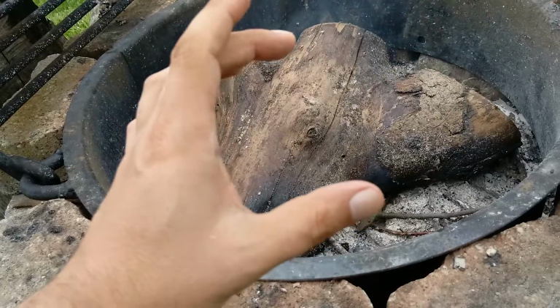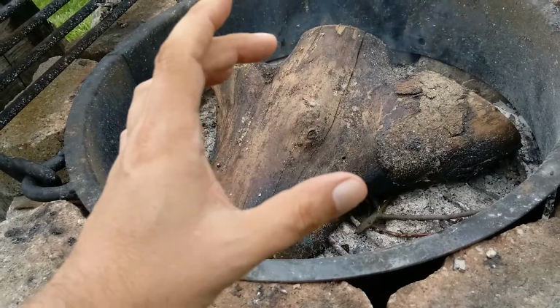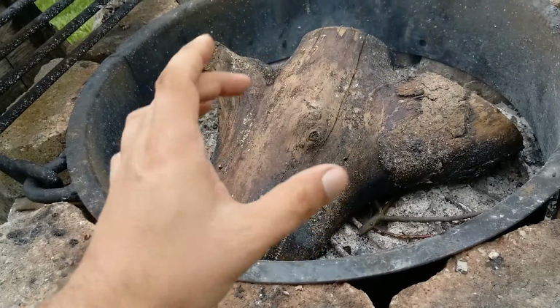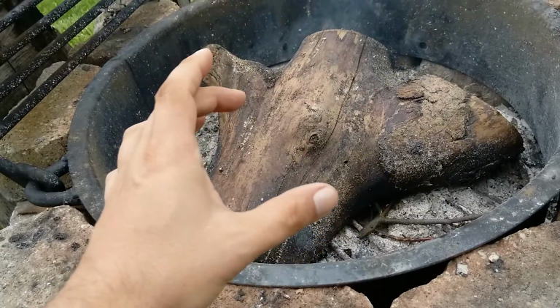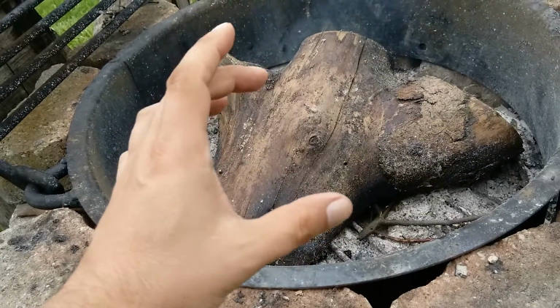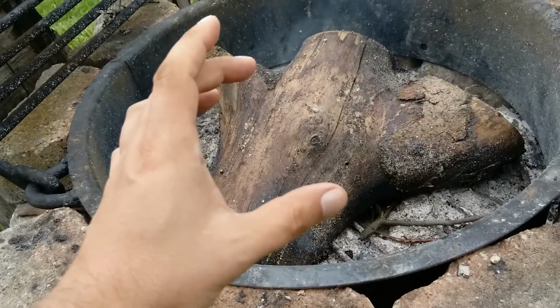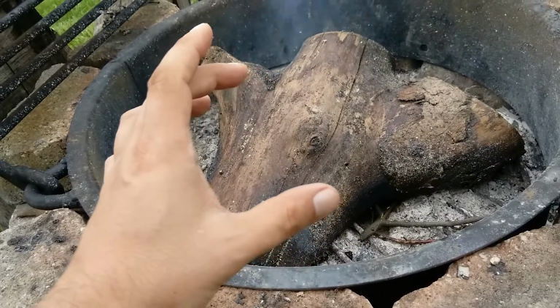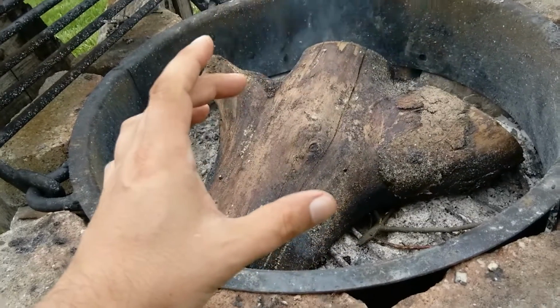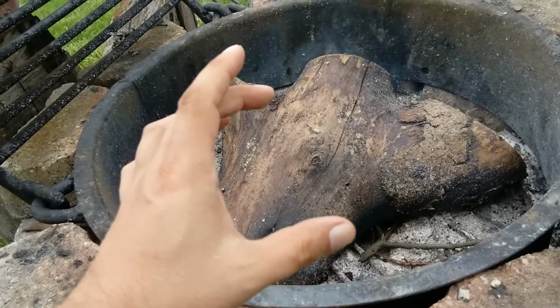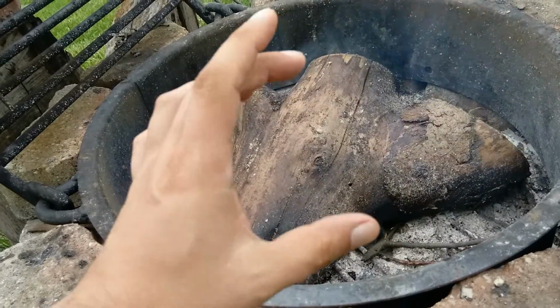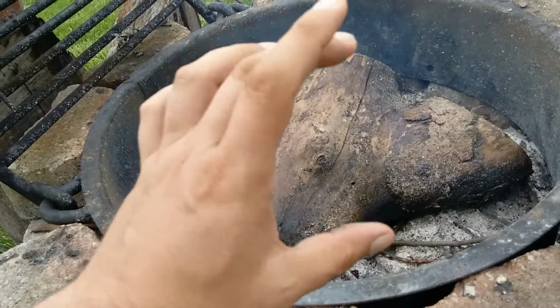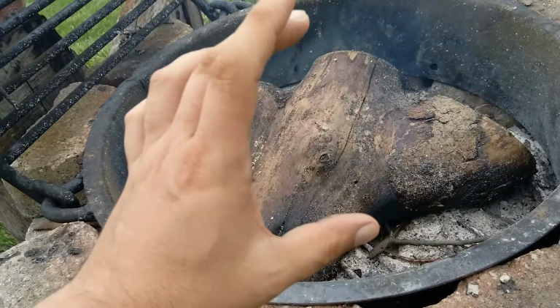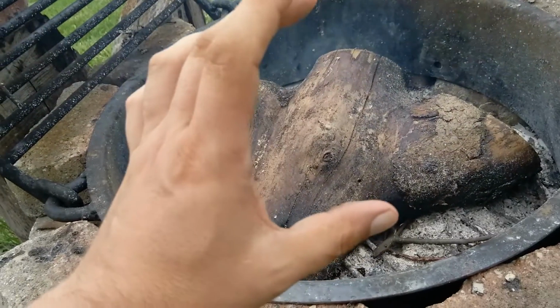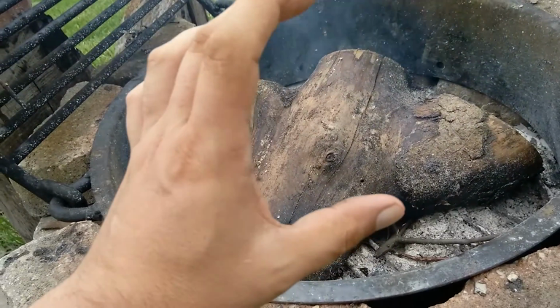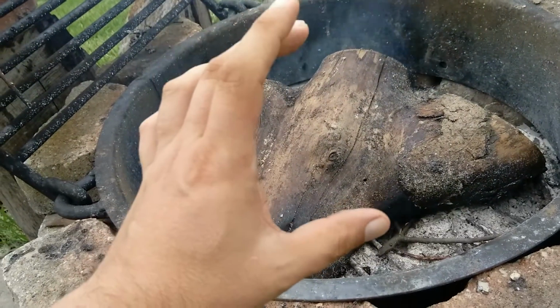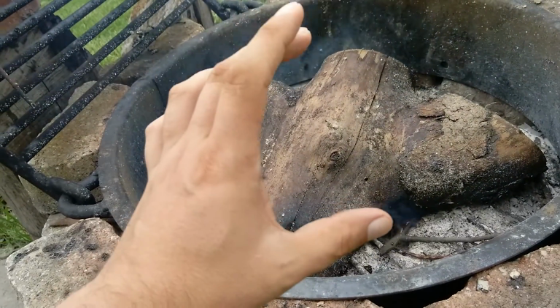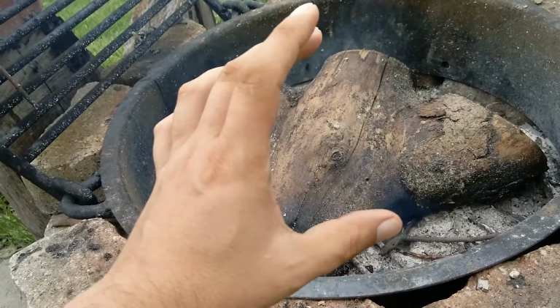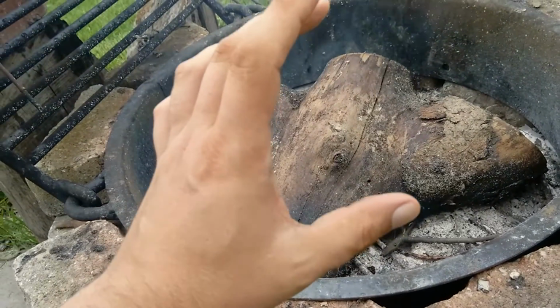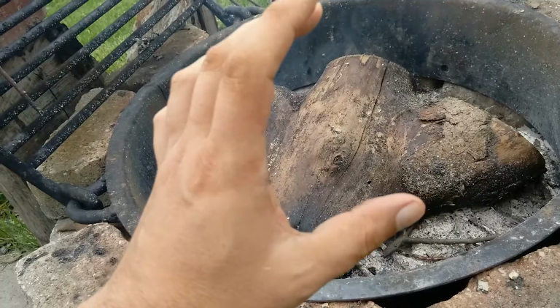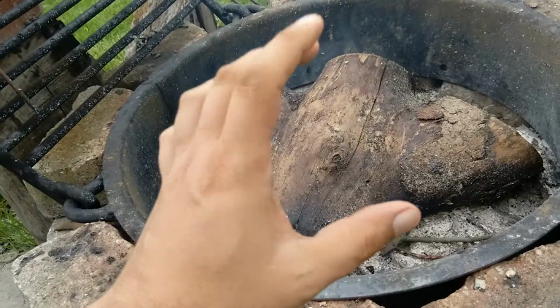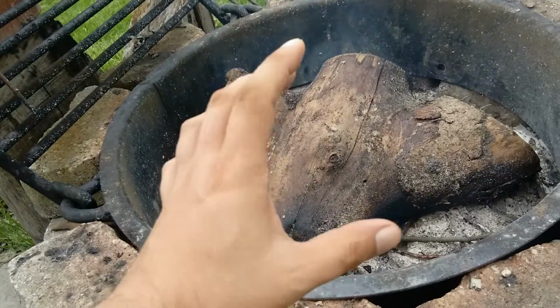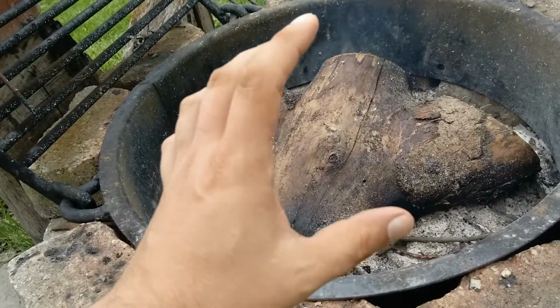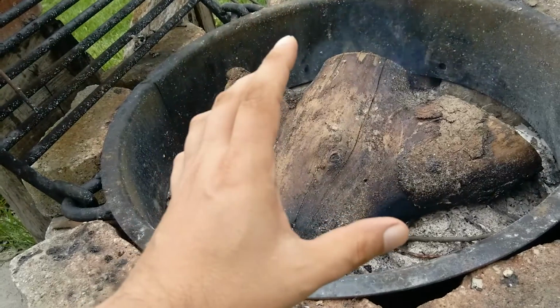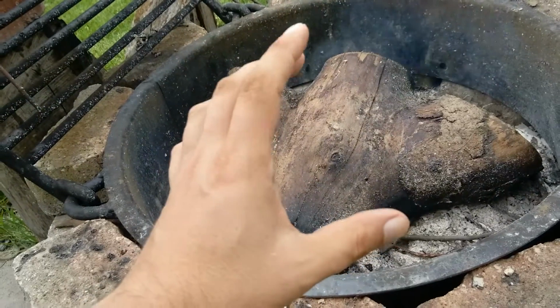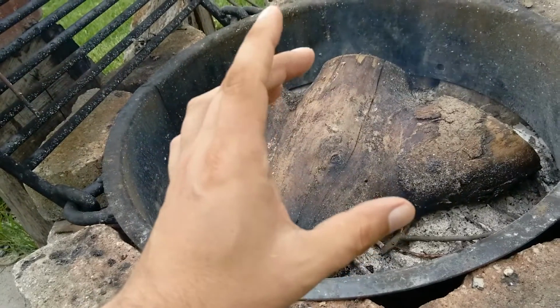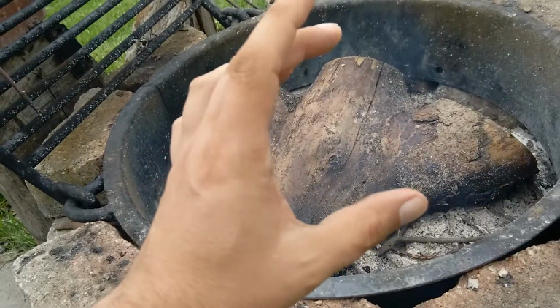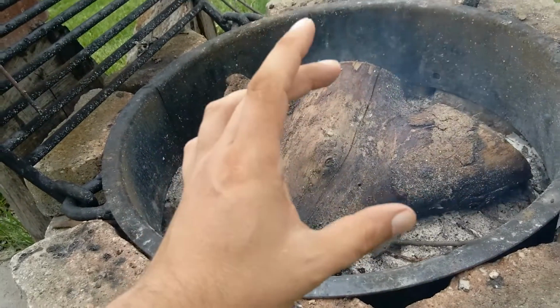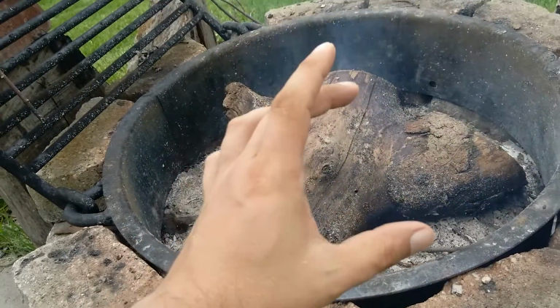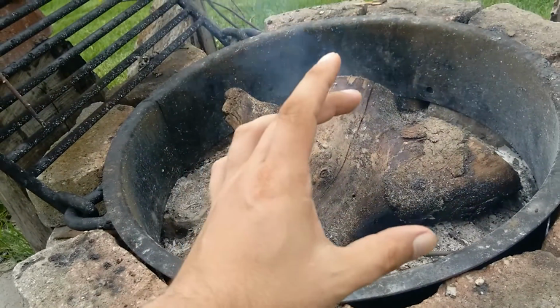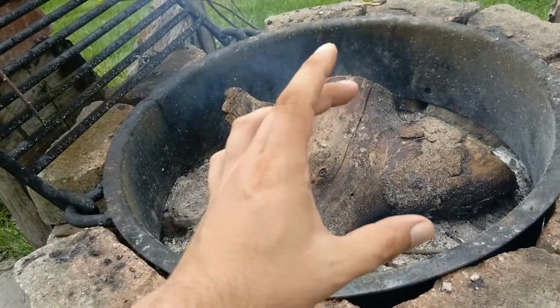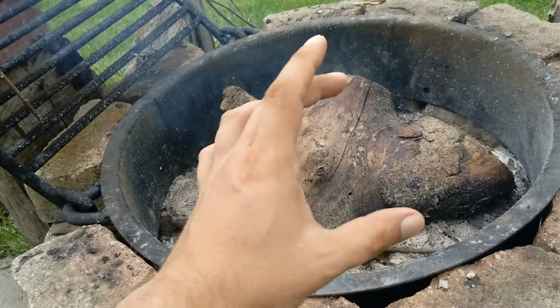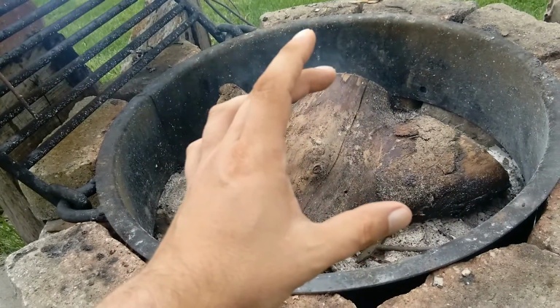It'll just form charcoal, the same way coal was made. Coal was the same thing — you had wood that was compressed under heat, and it just carbonized. That carbonization process is what you want.